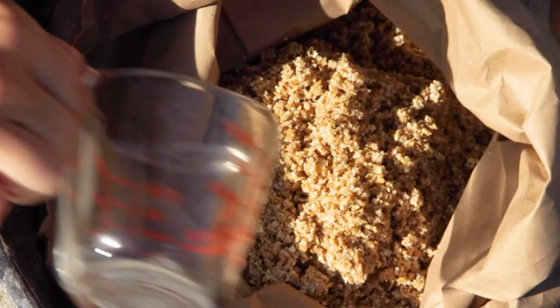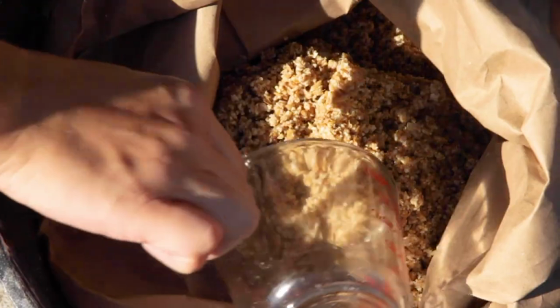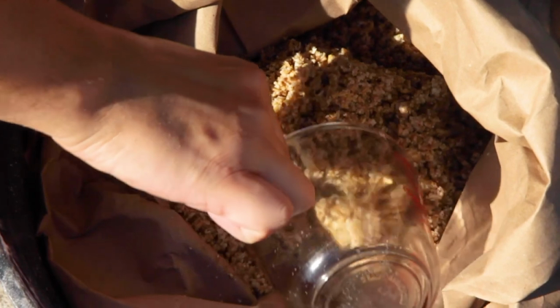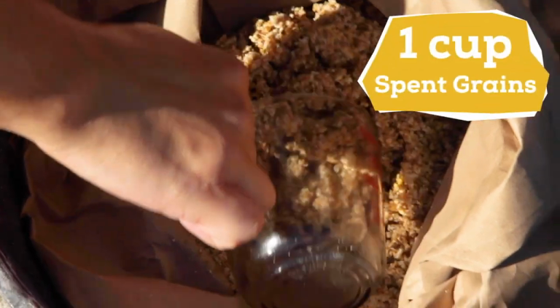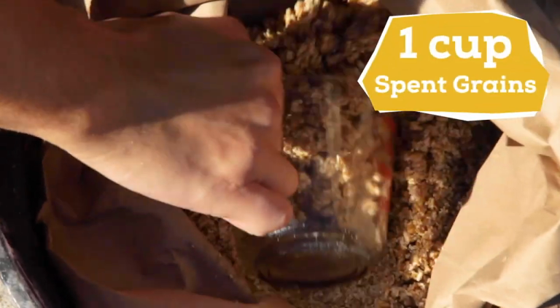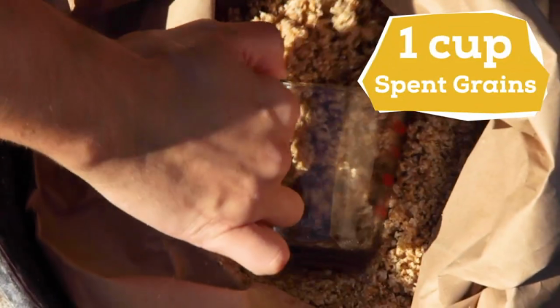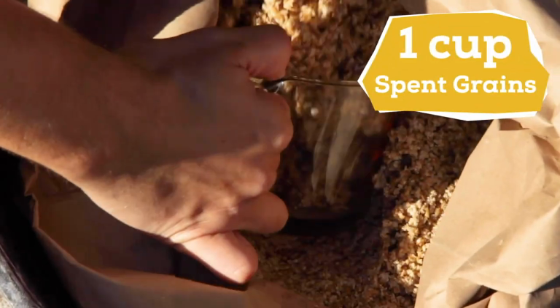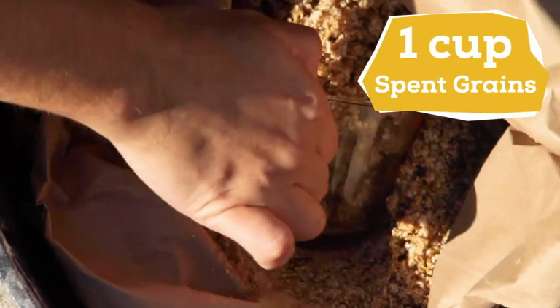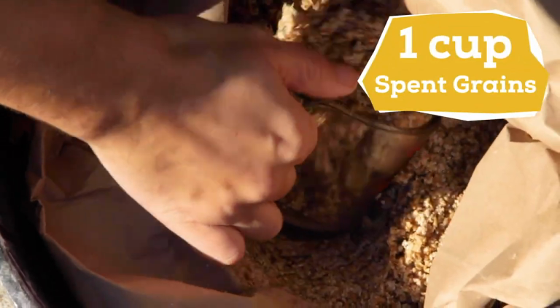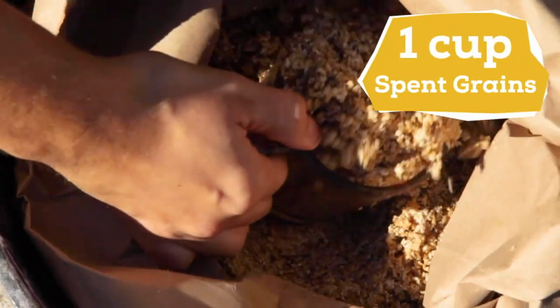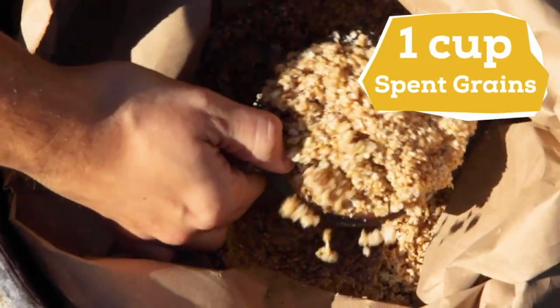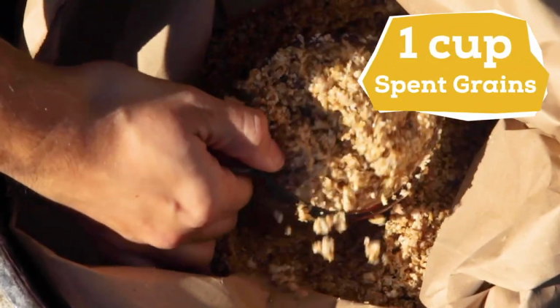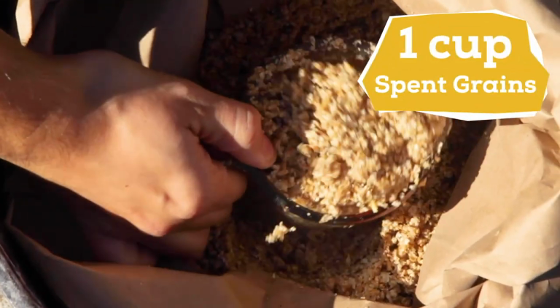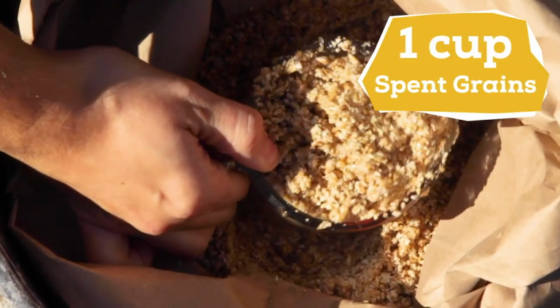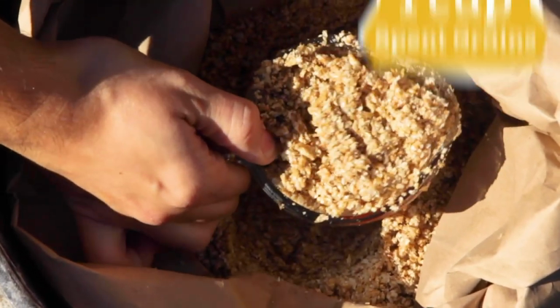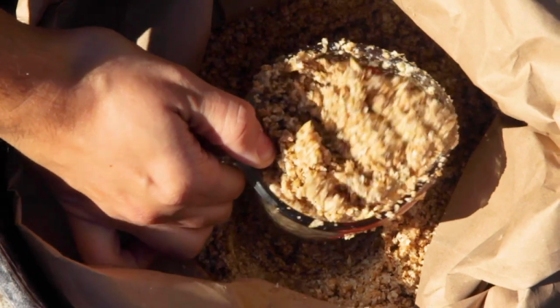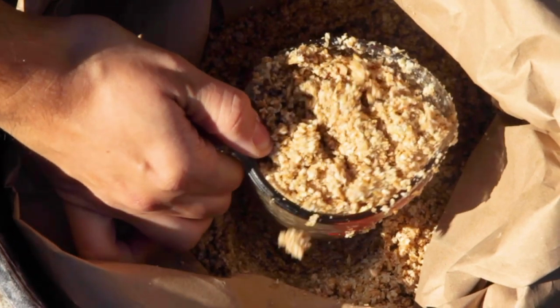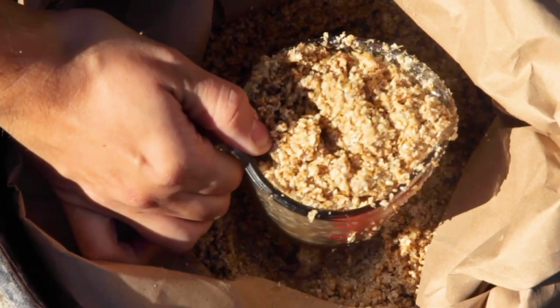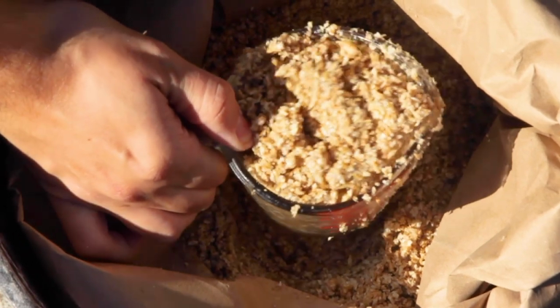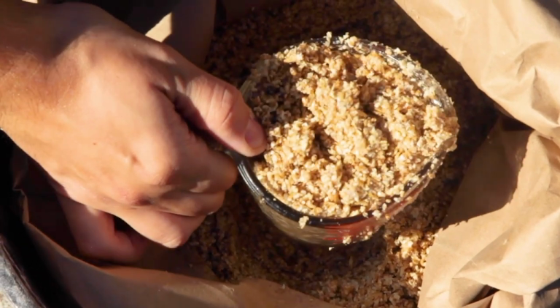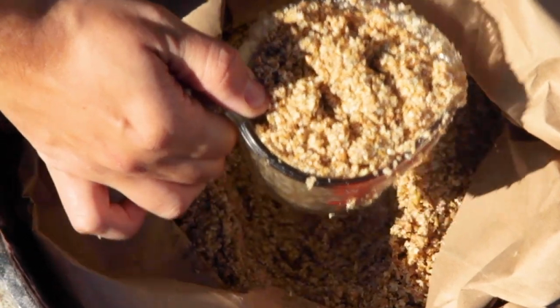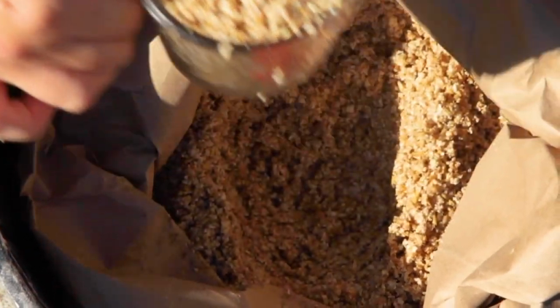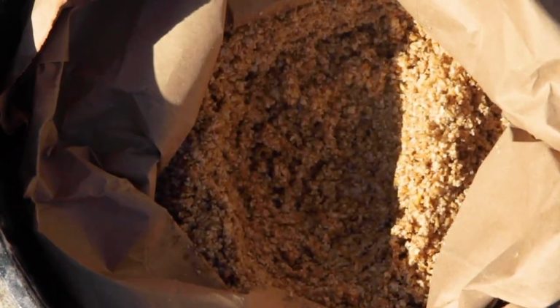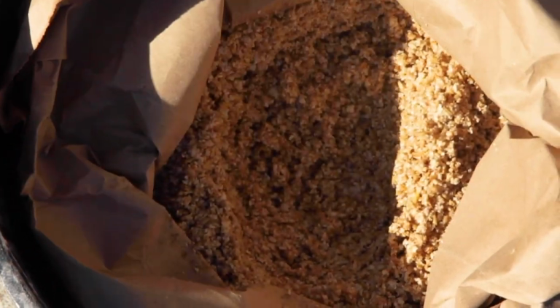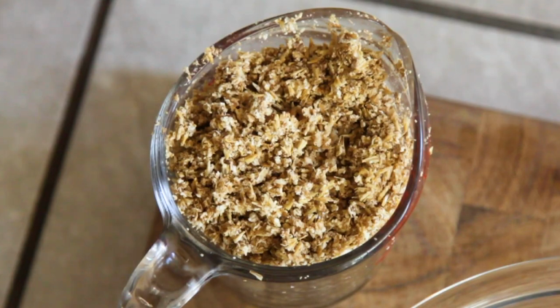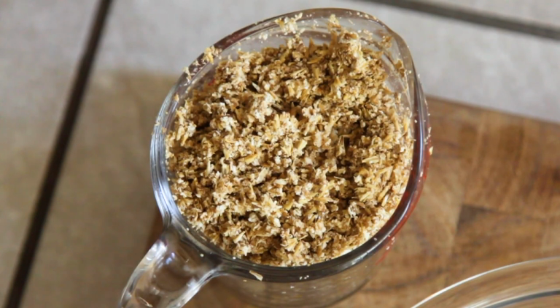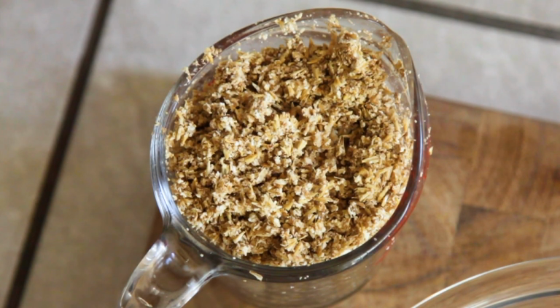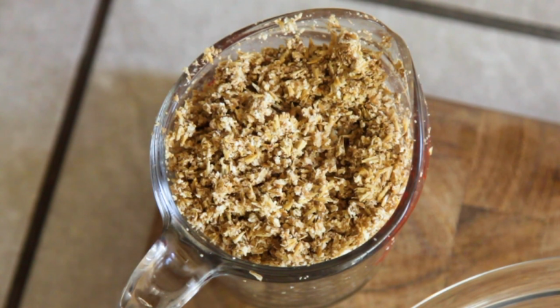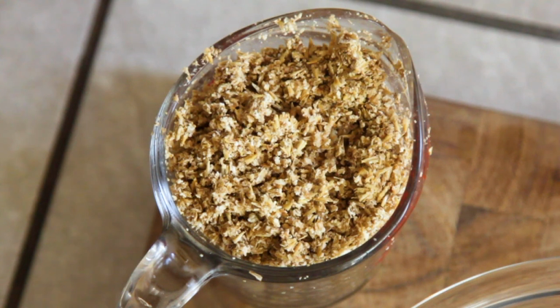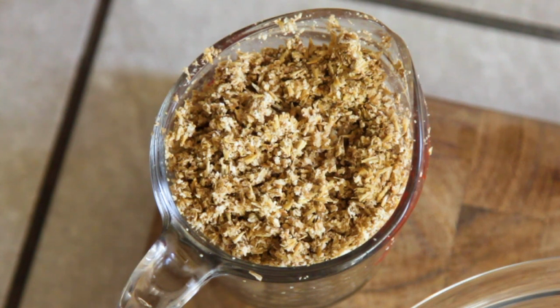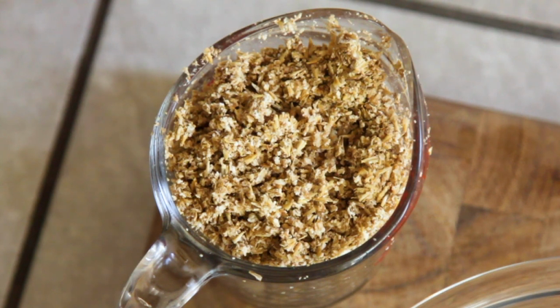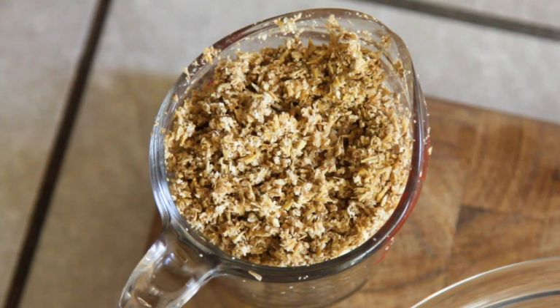To start, we'll need one cup of spent grains from a brew day. The sooner you make this recipe after the brew day the better, as the grains will start to go bad. But if you can't make it the same day, you can refrigerate the grains in an airtight container for up to one week.